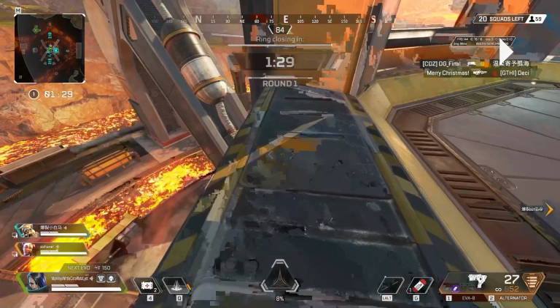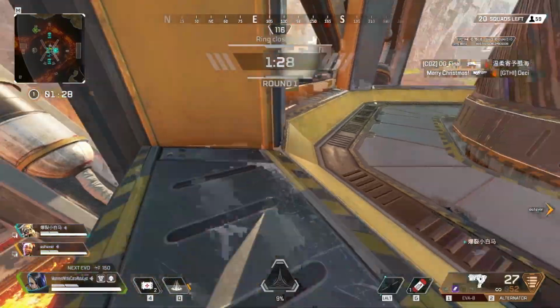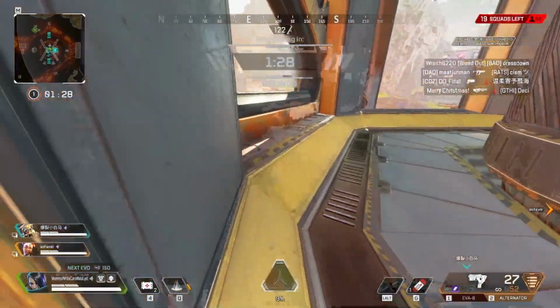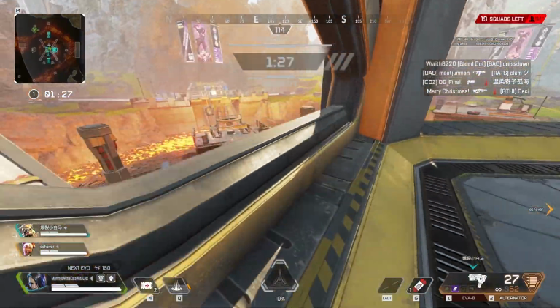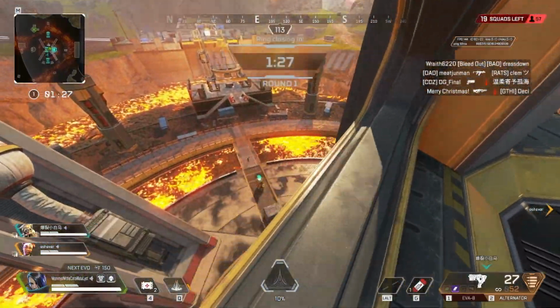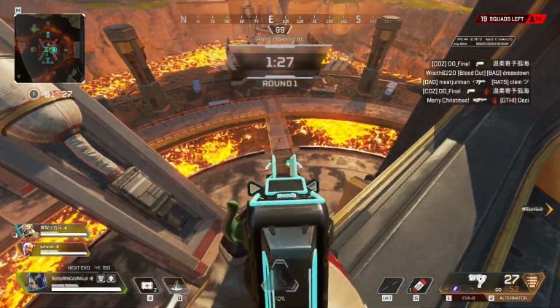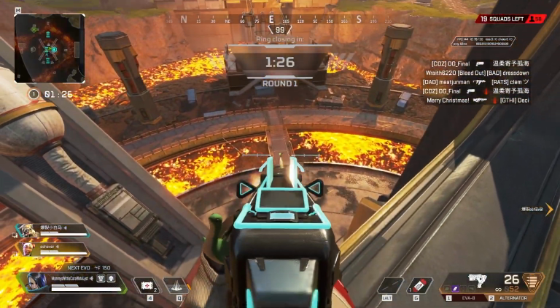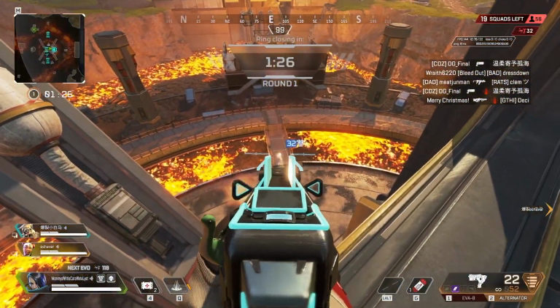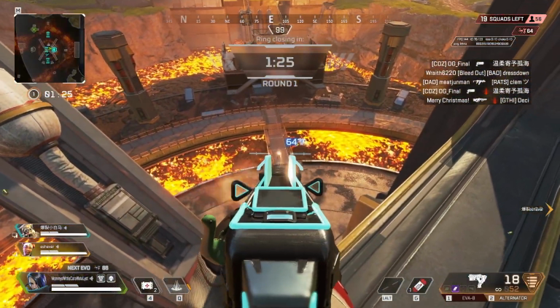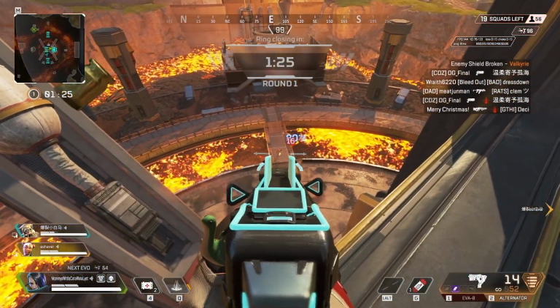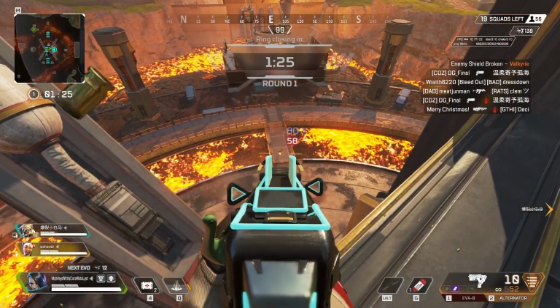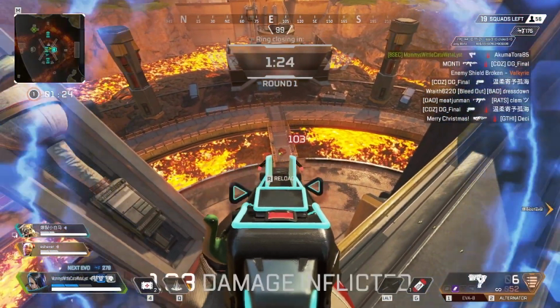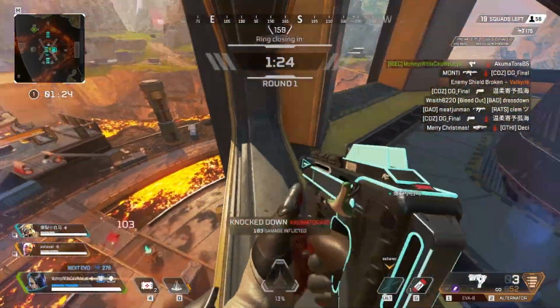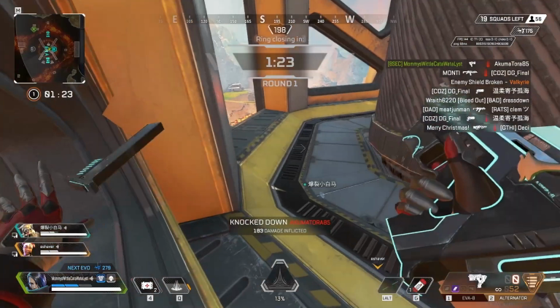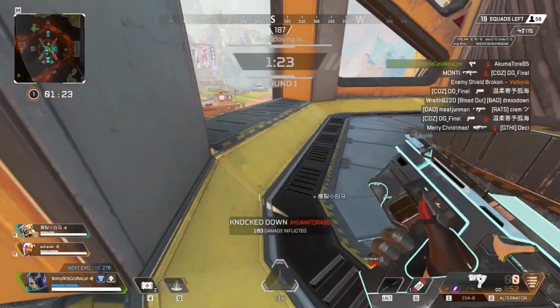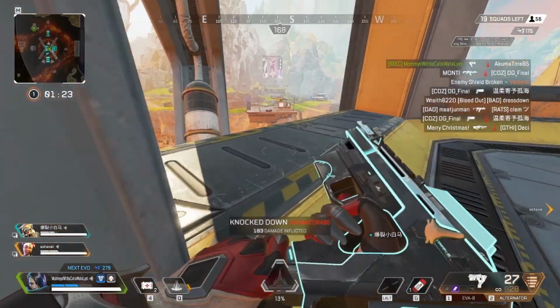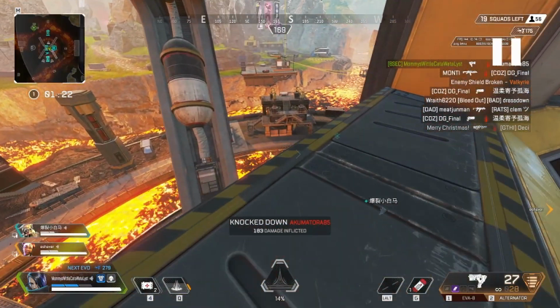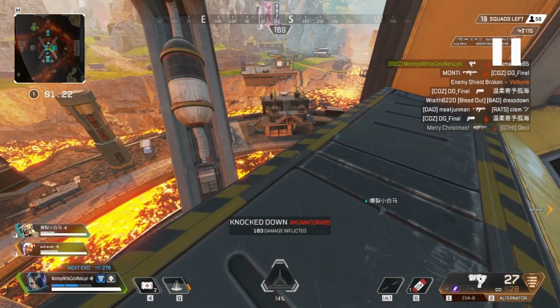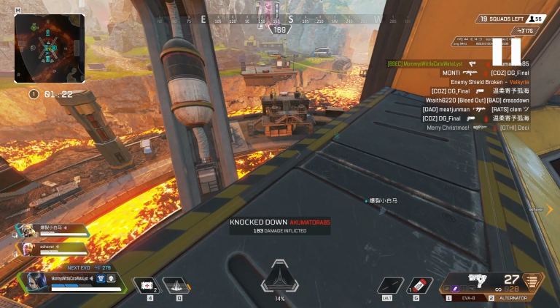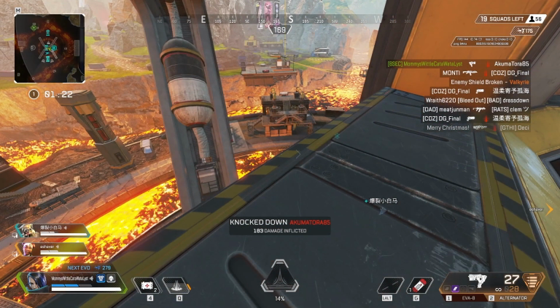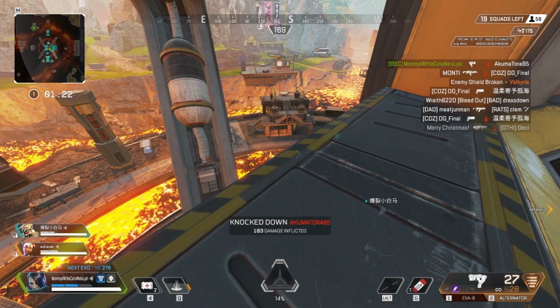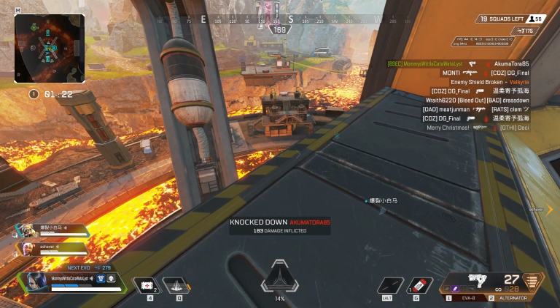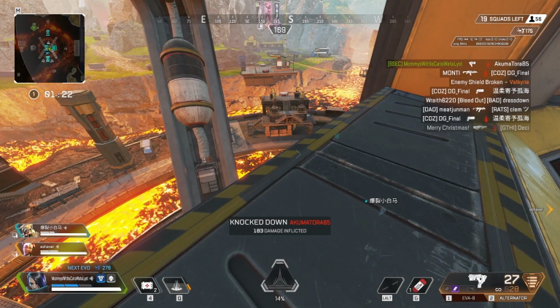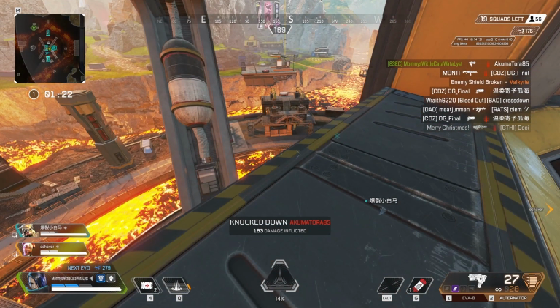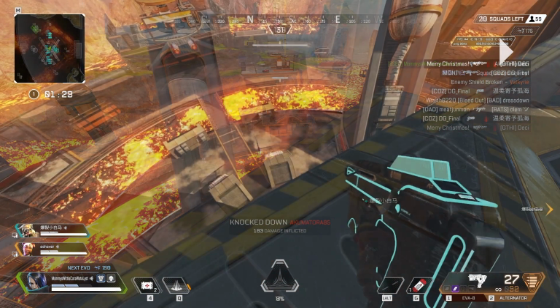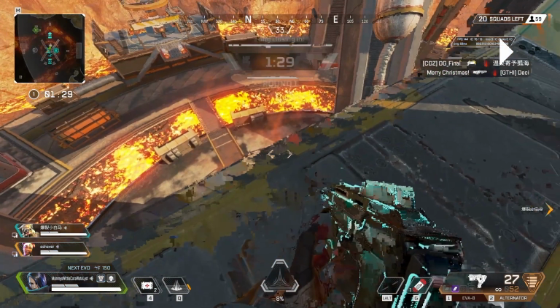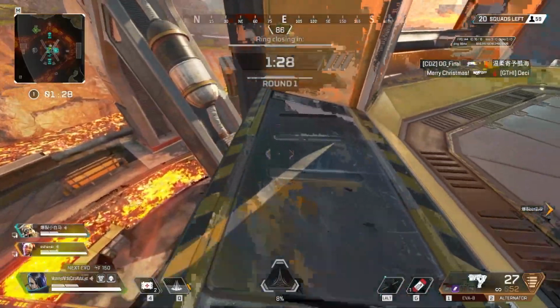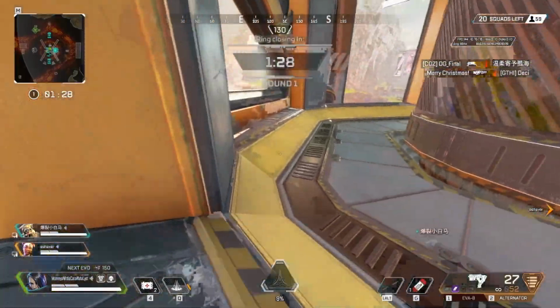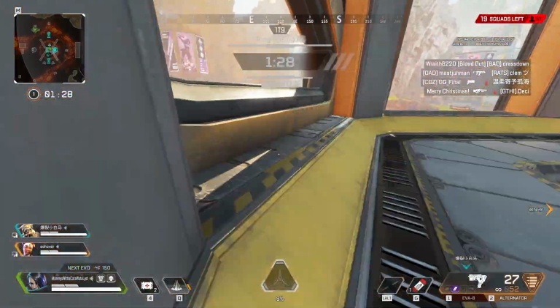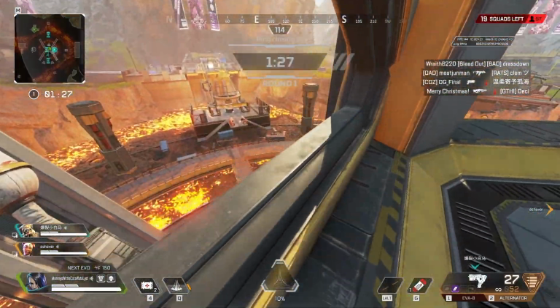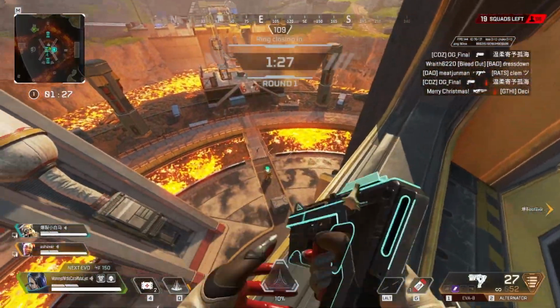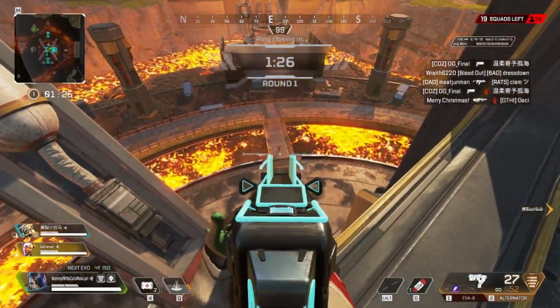Once I have that, I'm starting to look around for the enemy team. And I'm going to be honest, I don't know what this Valkyrie did — she landed, got blue armor, and then just gave up. I don't know if somebody took her loot, I don't know what happened. But in your games, if you see that, absolutely take advantage of it.